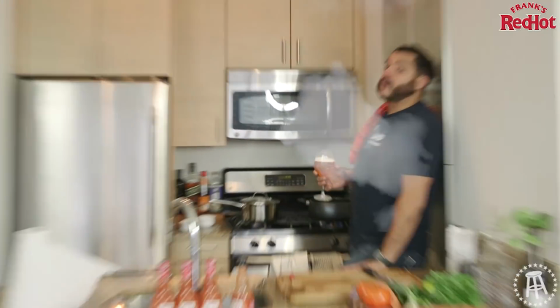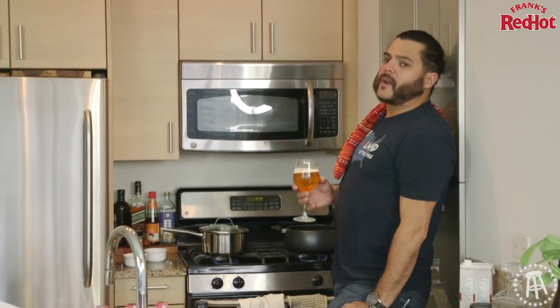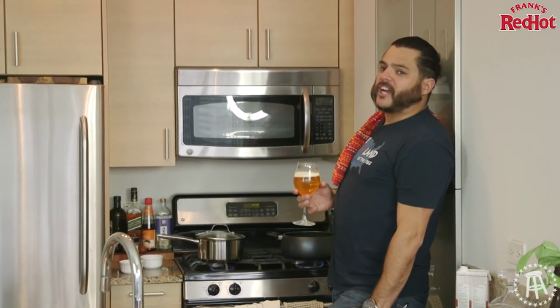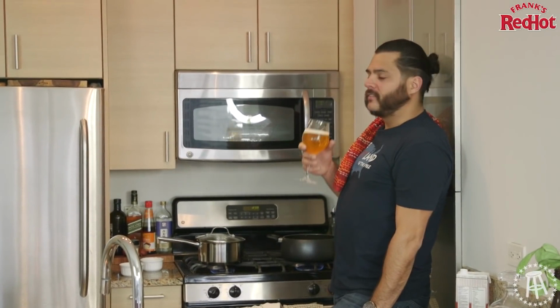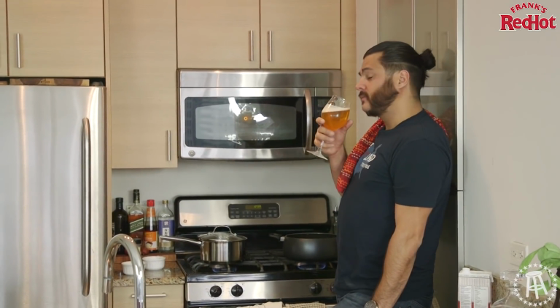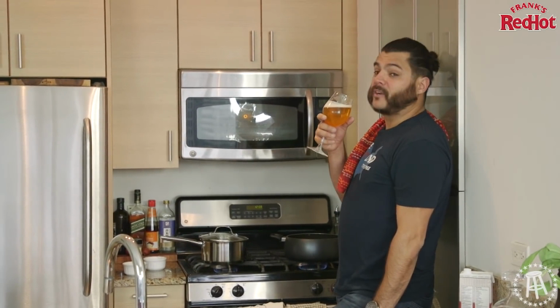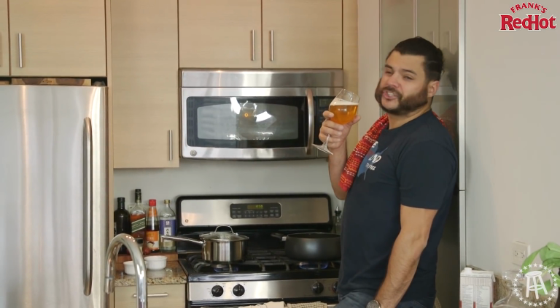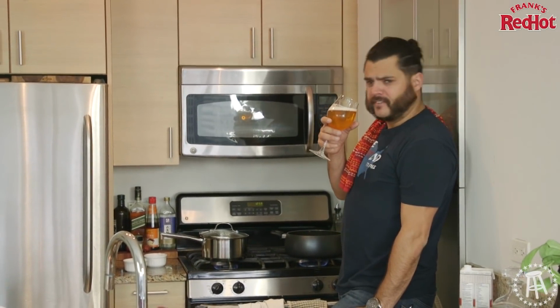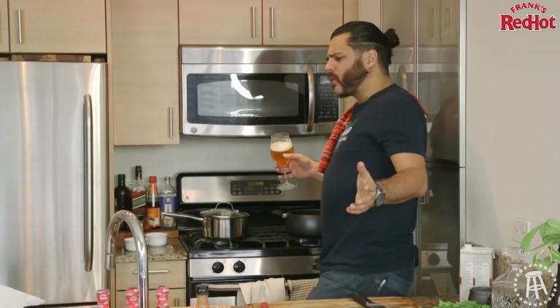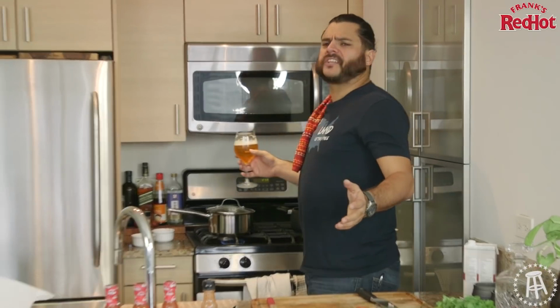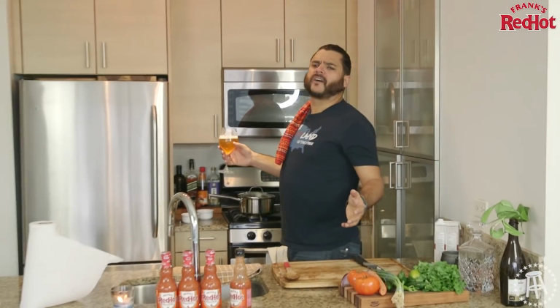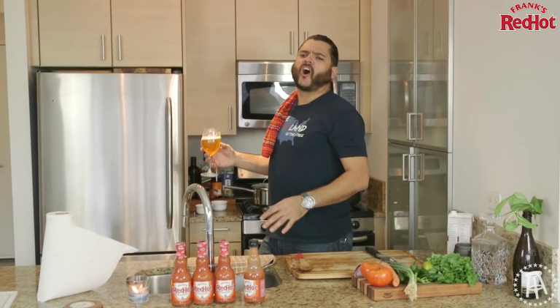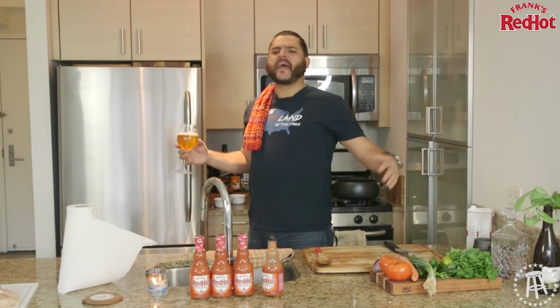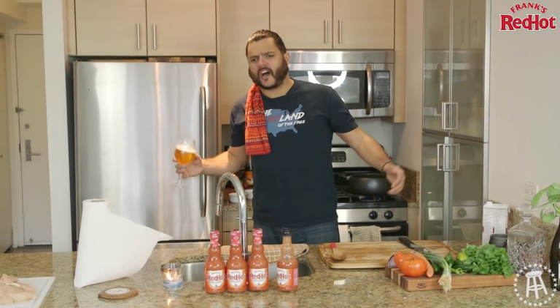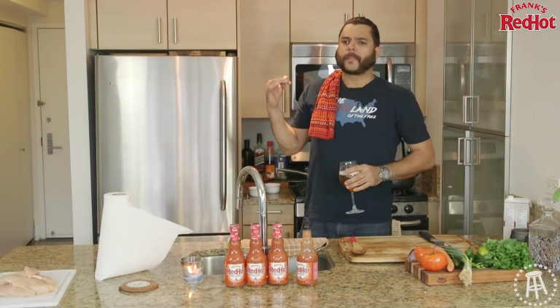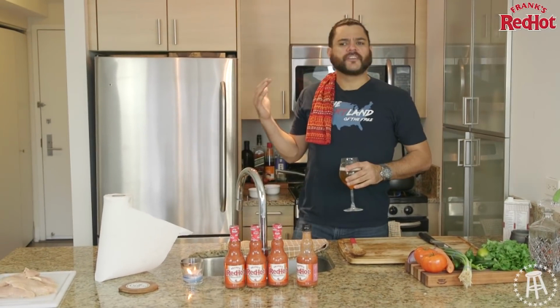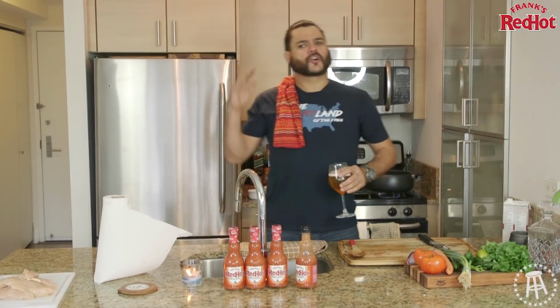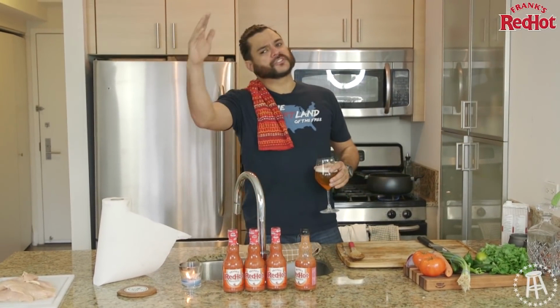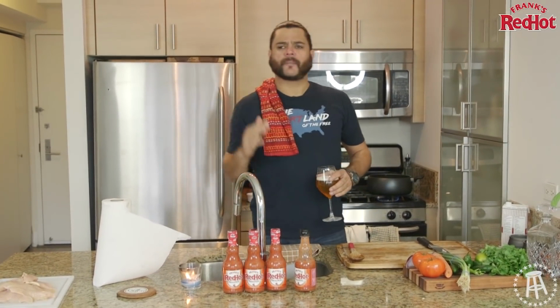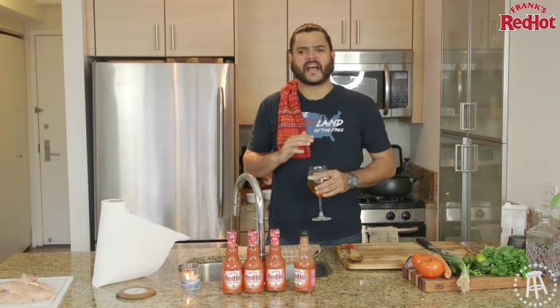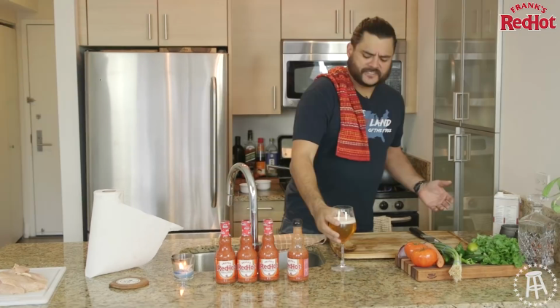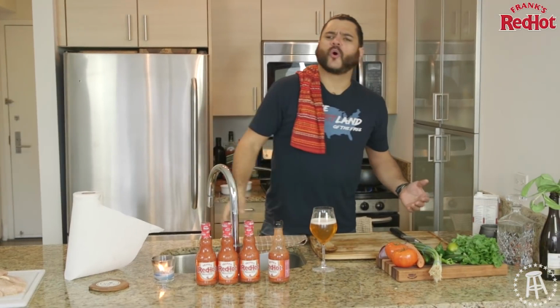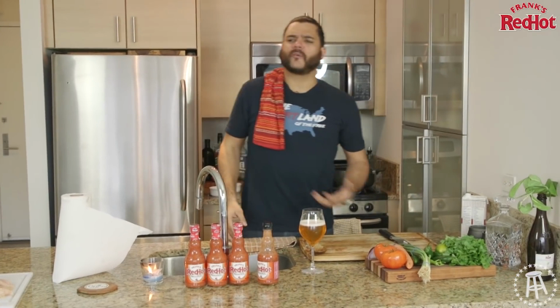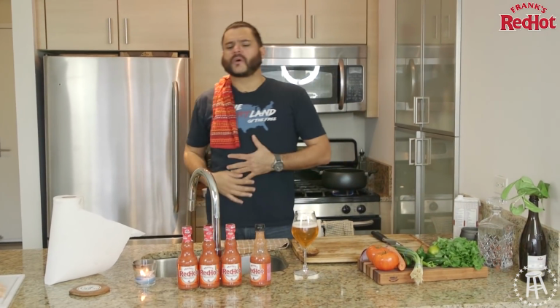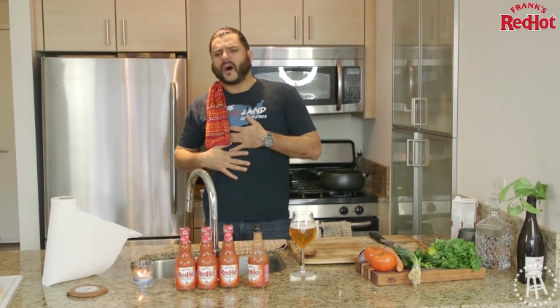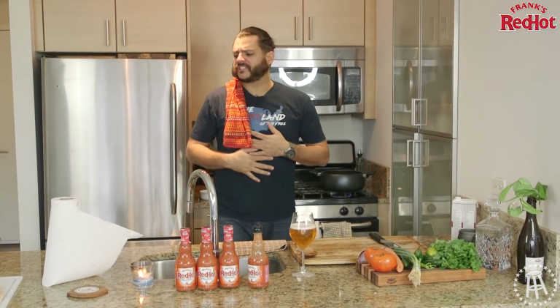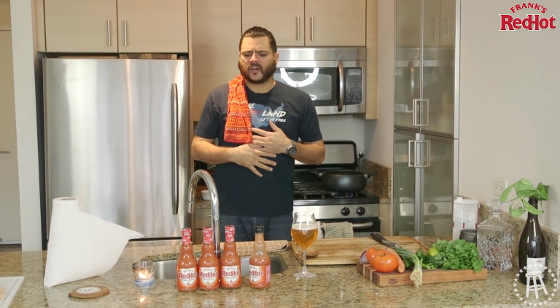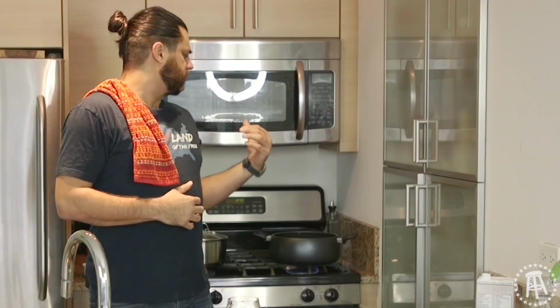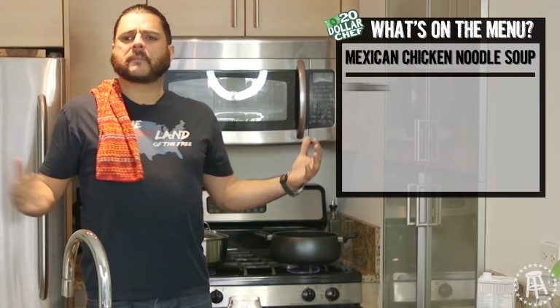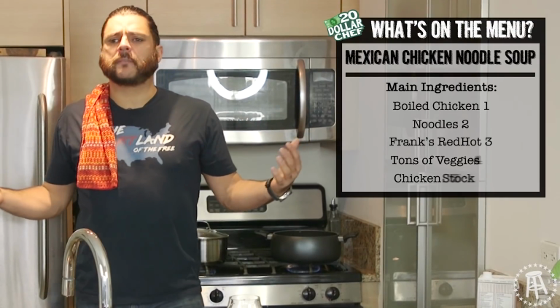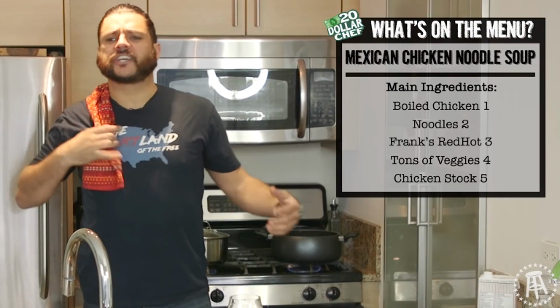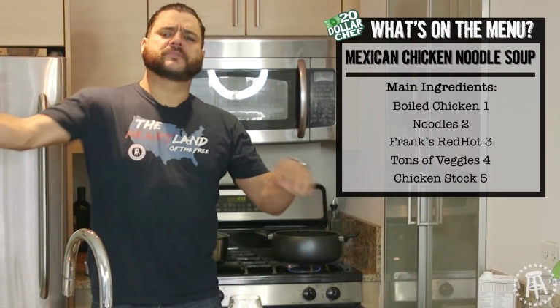Welcome to the $20 Chef. I'm the $20 Chef. Balls deep in a holiday paradox — Thanksgiving's over, Christmas is still a couple weeks out, it's getting cold out. I'm hungry as shit though, so I'm gonna make myself some Mexican chicken soup today.